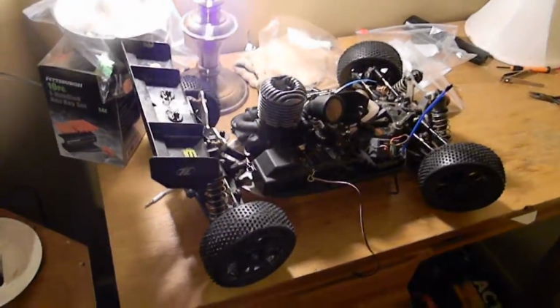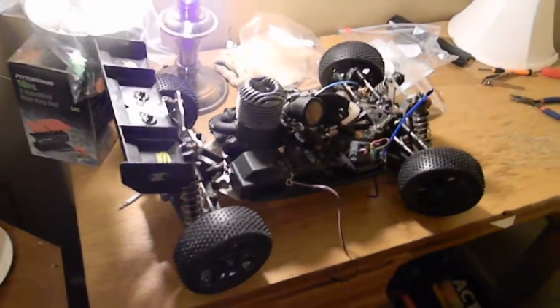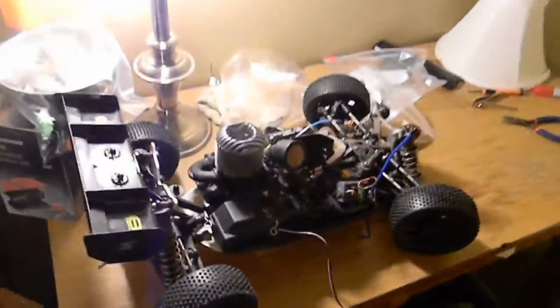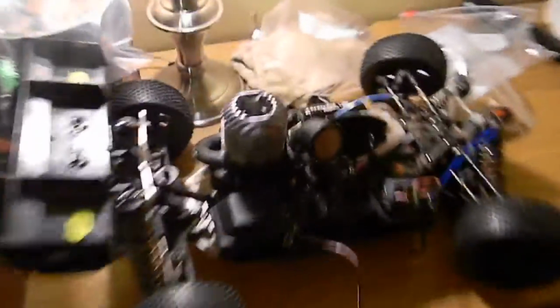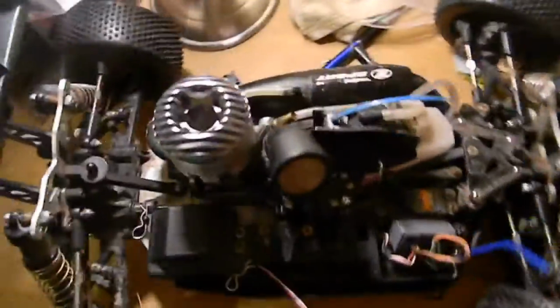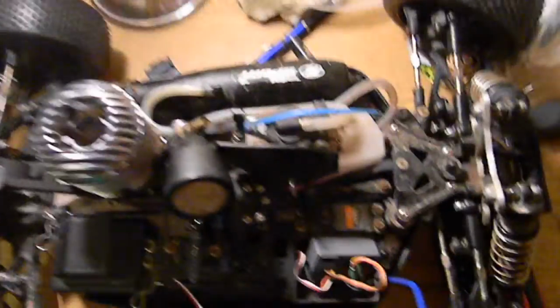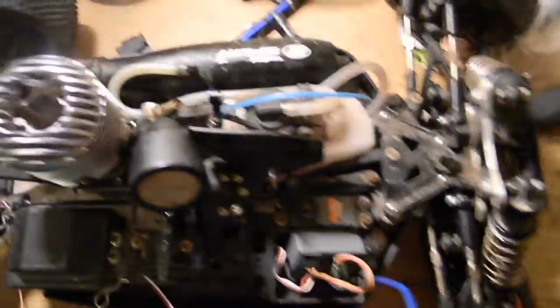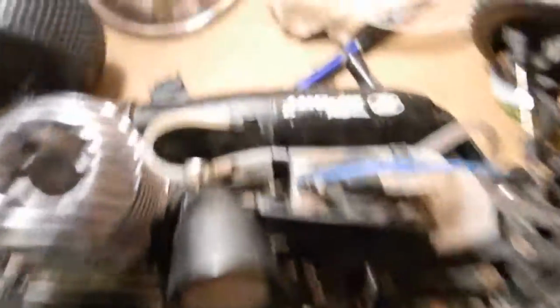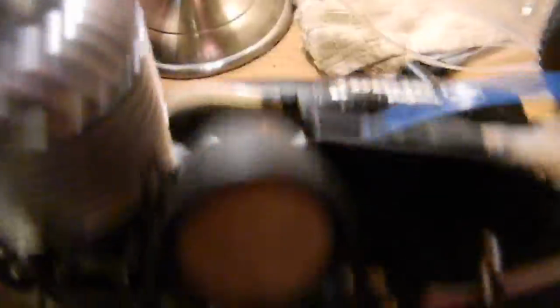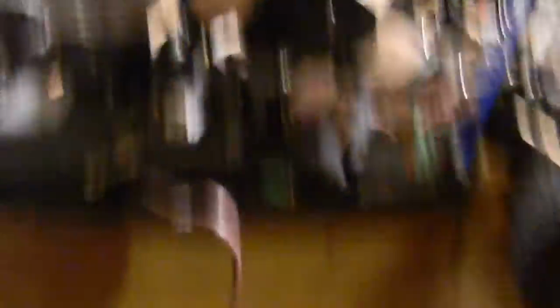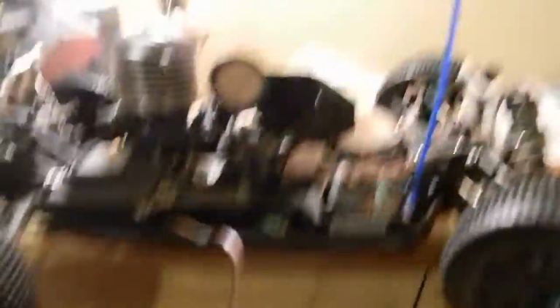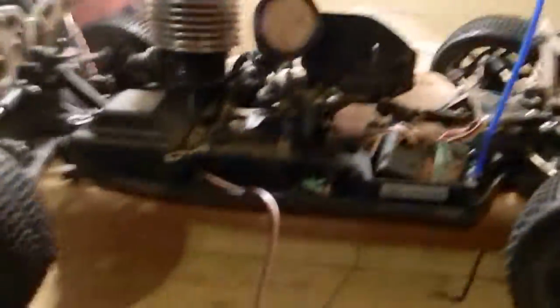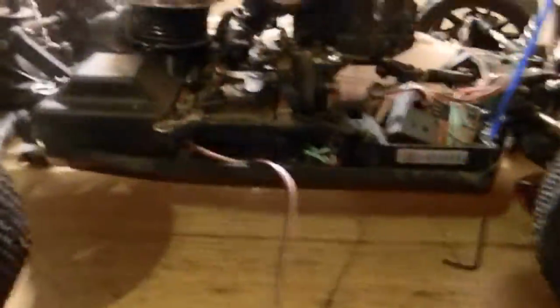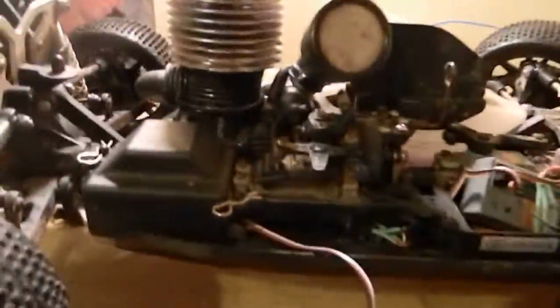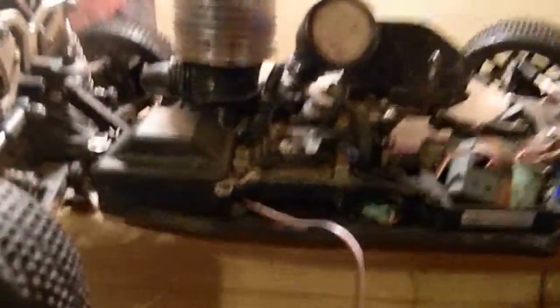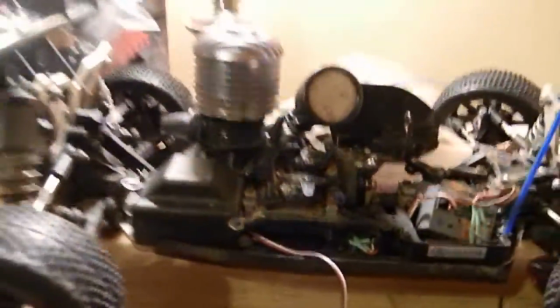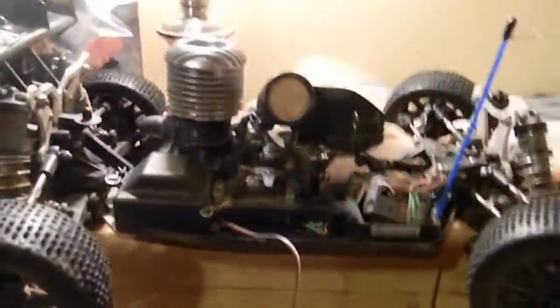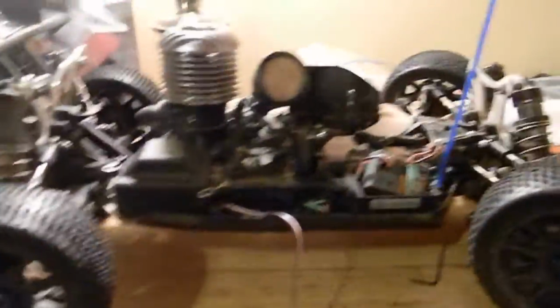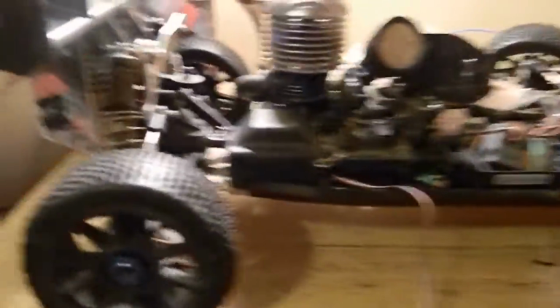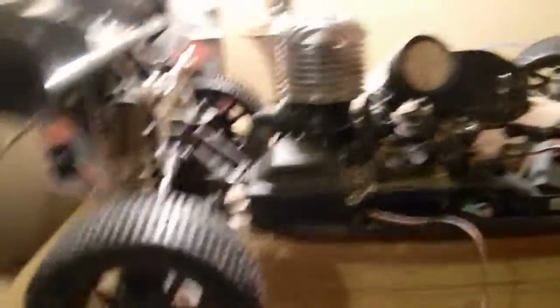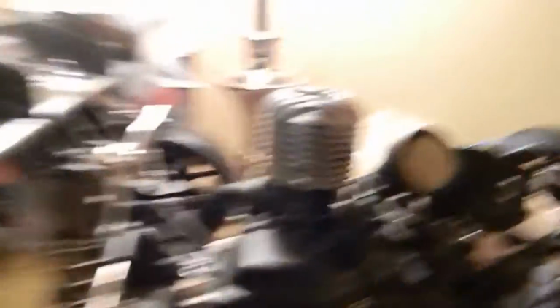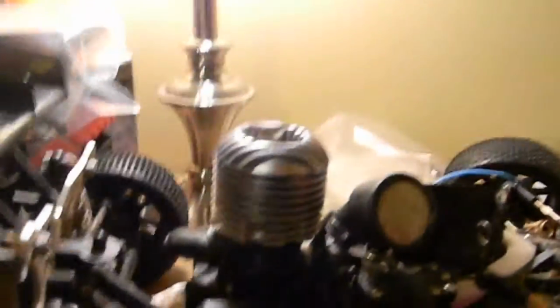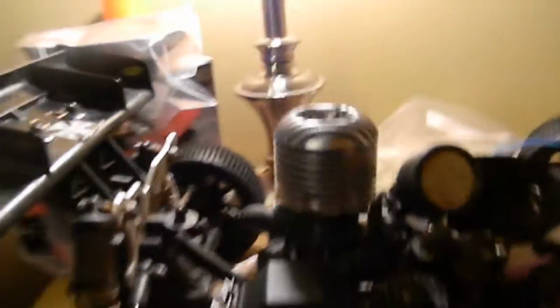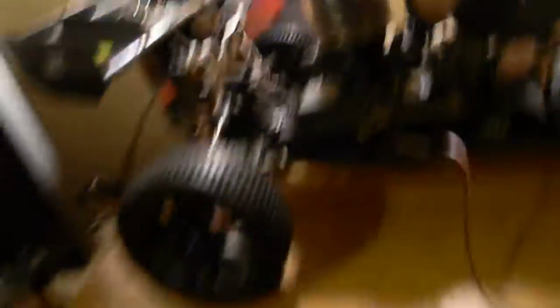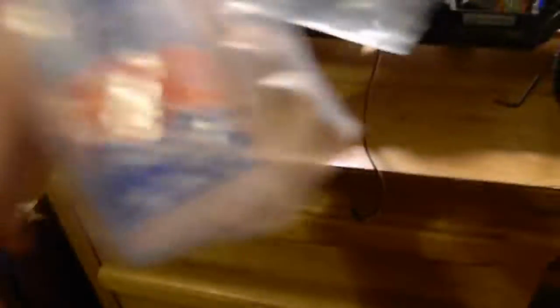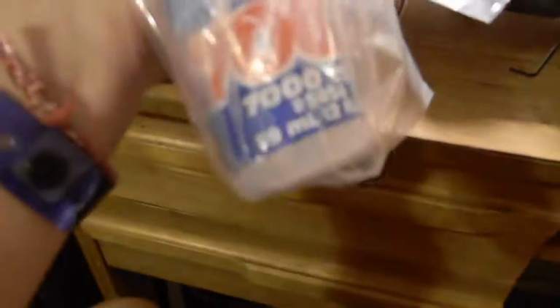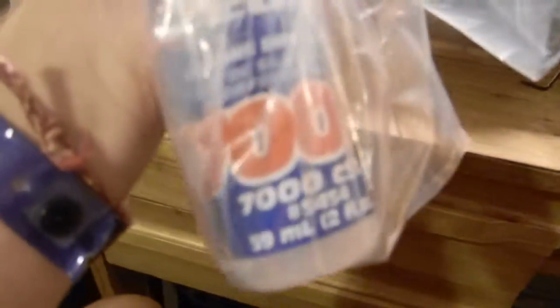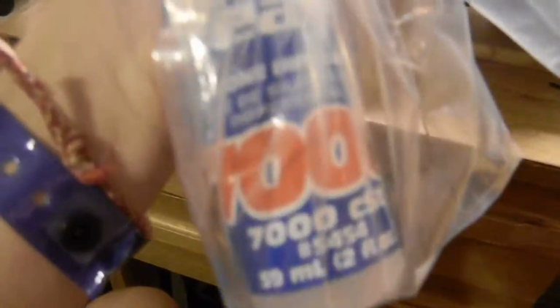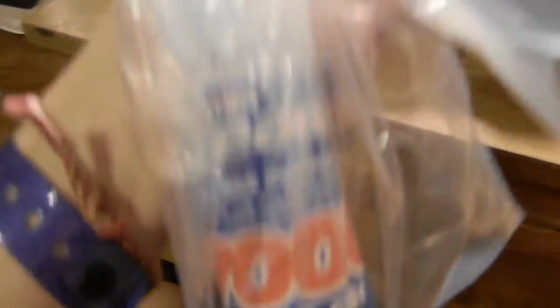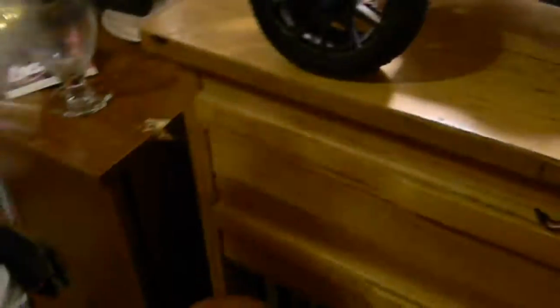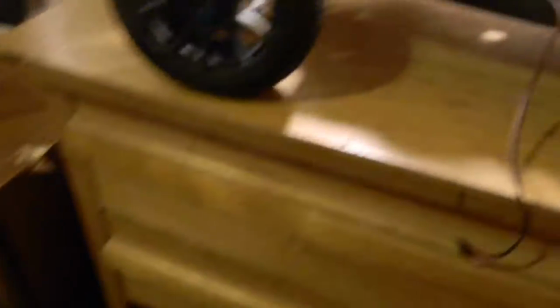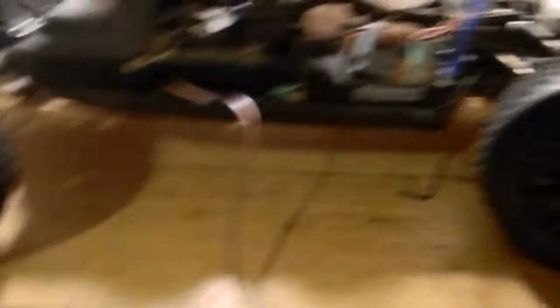Hey guys, I got an update for you on the buggy. So as it stands right now, I got the one-way bearing in the mail last night, as well as 7k diff oil.